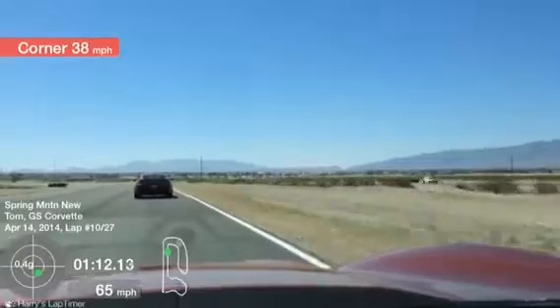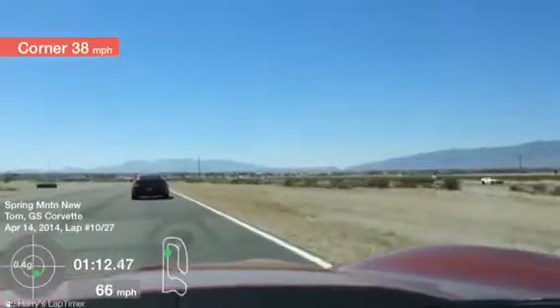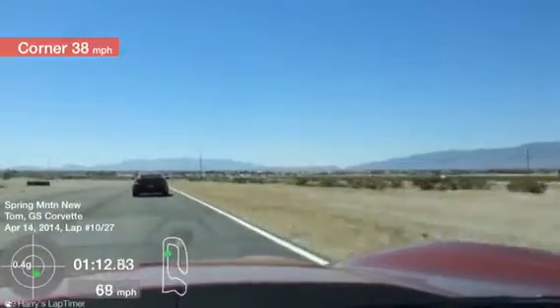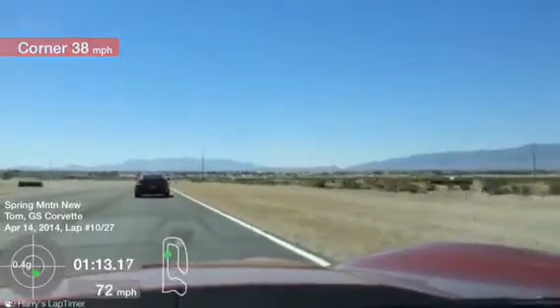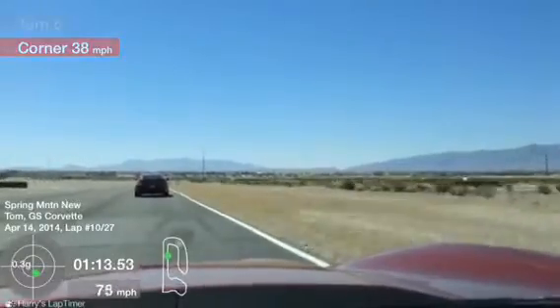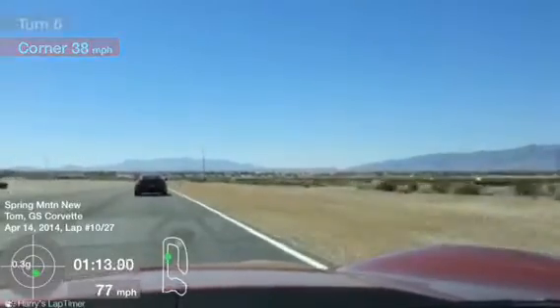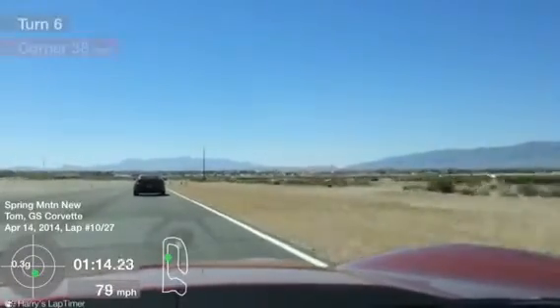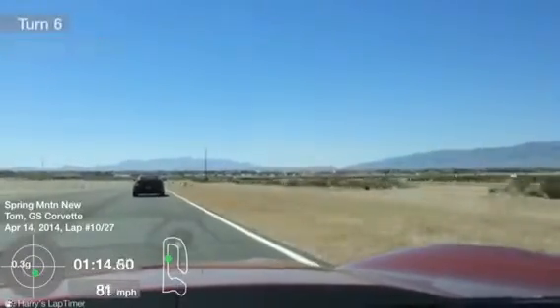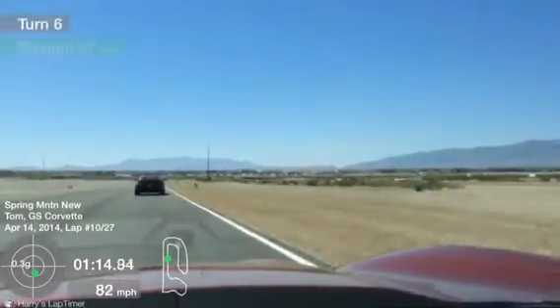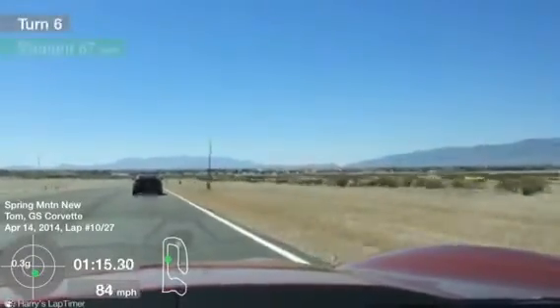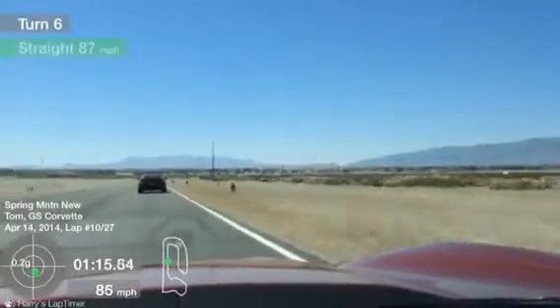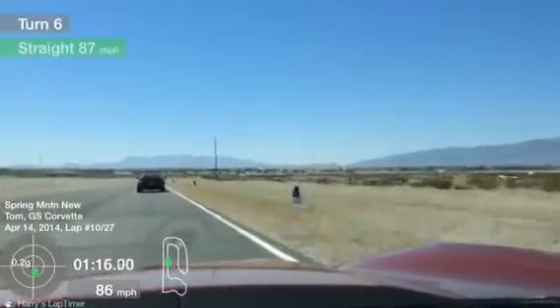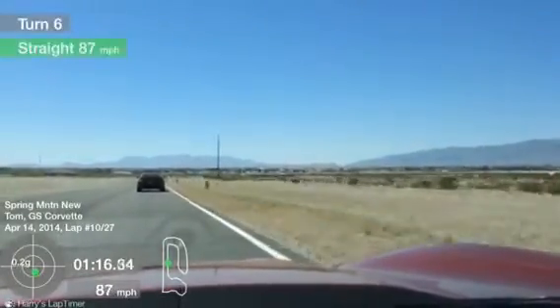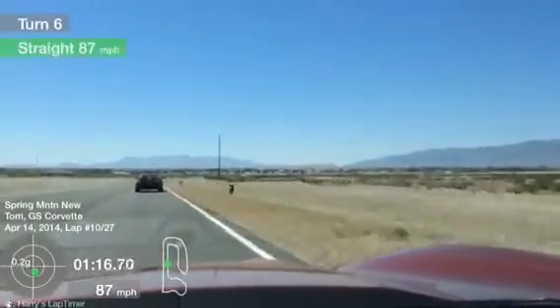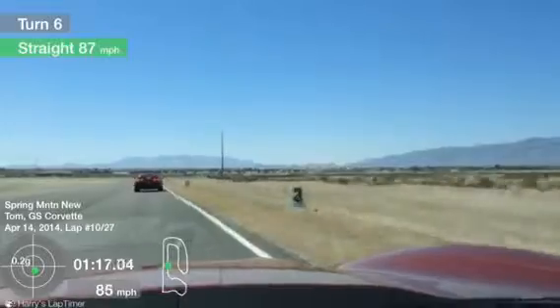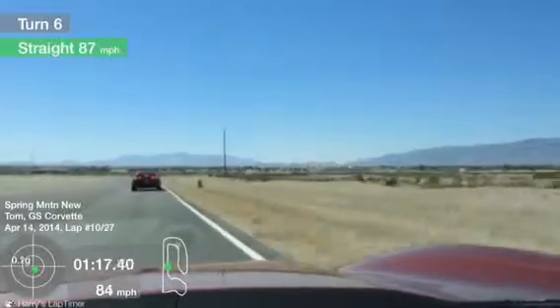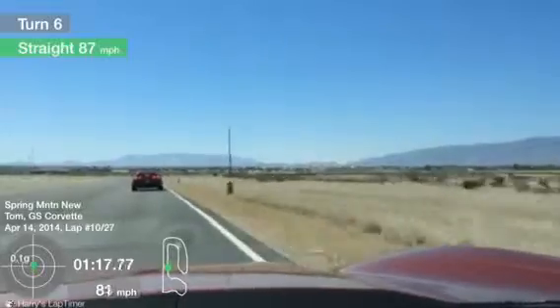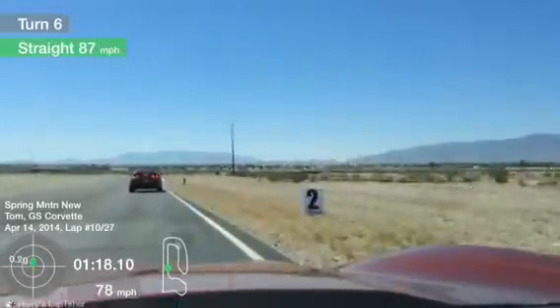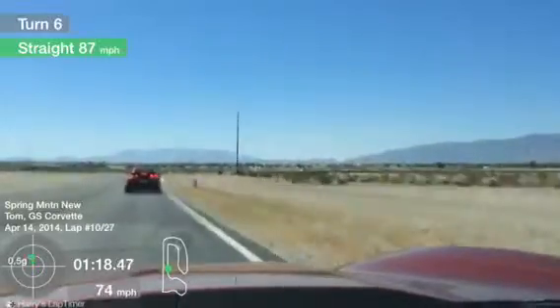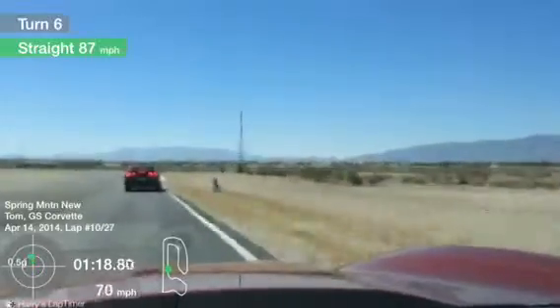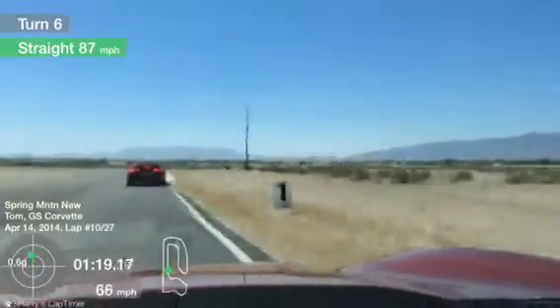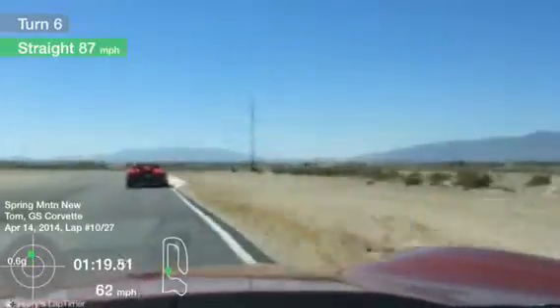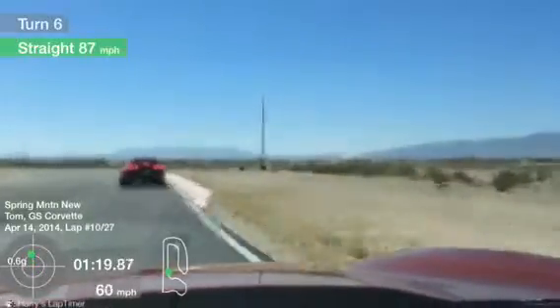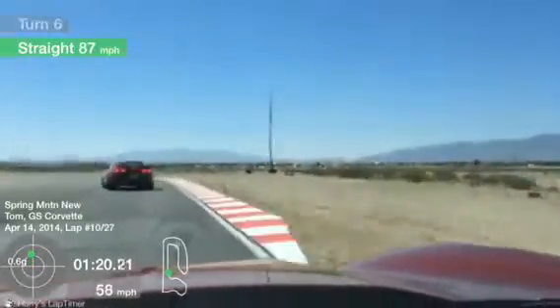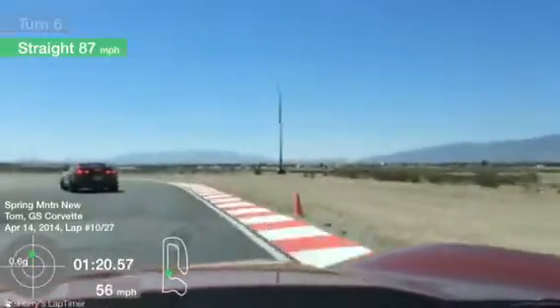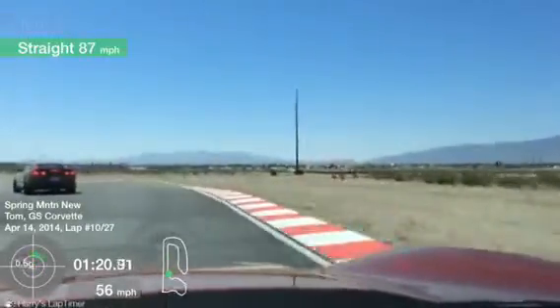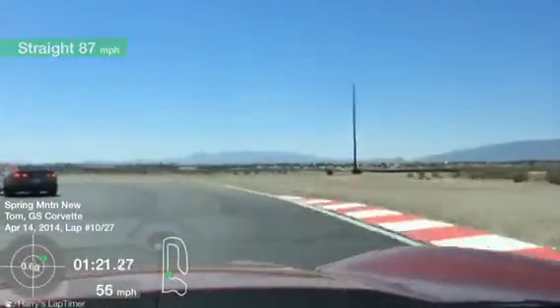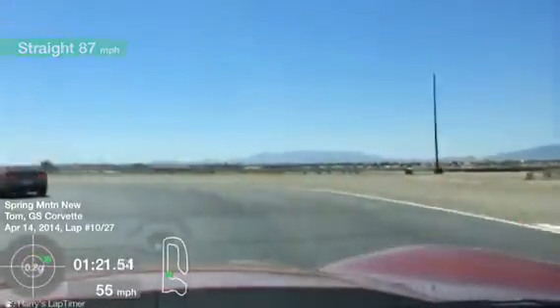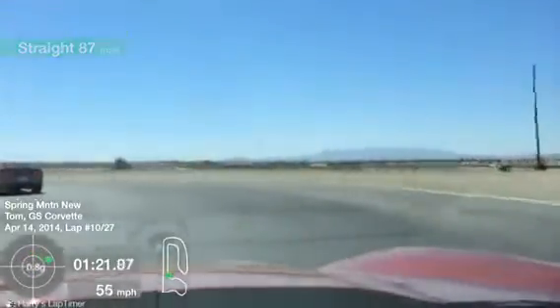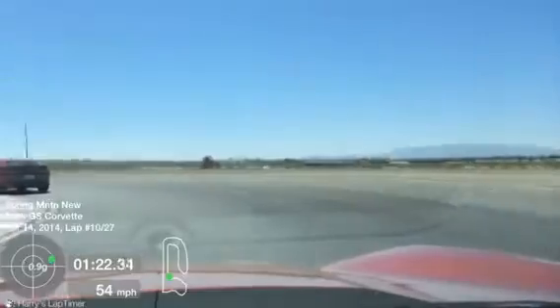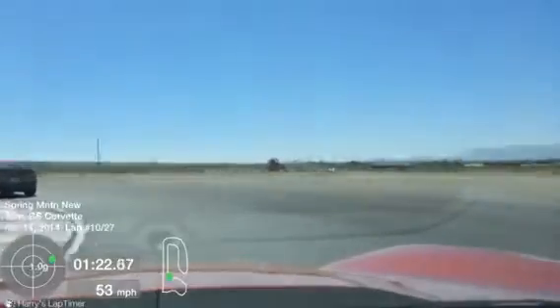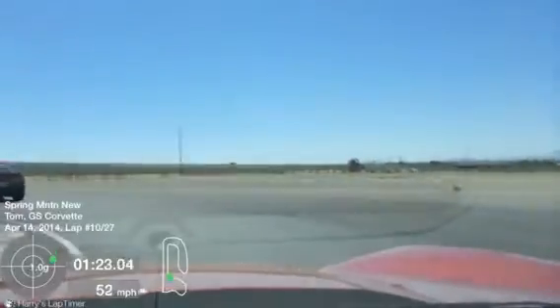Looking all the way down the straightaway, here is turn 5. Now optional 3 to 4 upshift, or you can stay in 3rd. We're already easing off that brake pressure down at the apex for turn number 6.